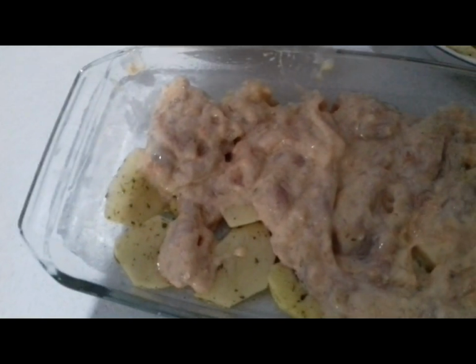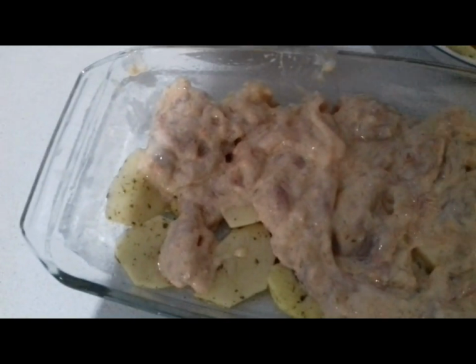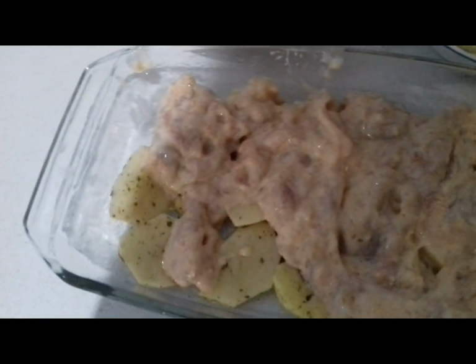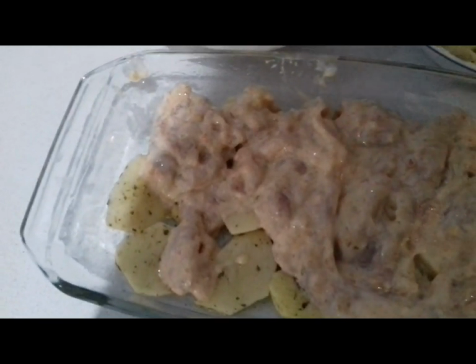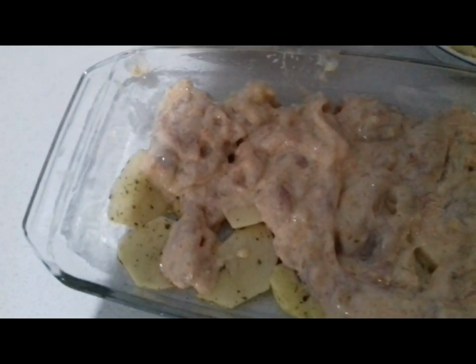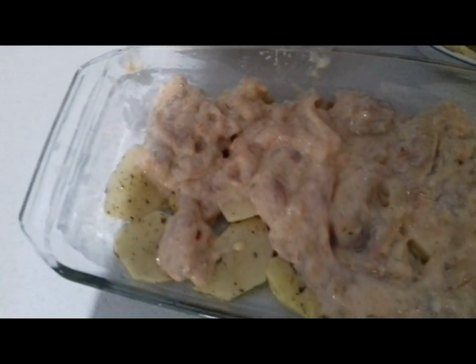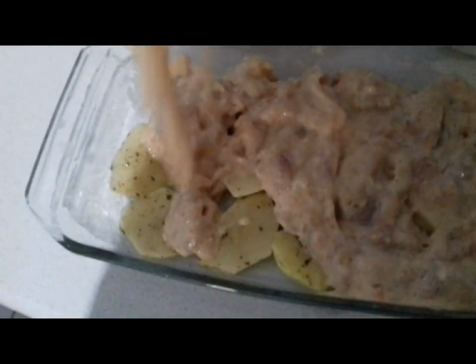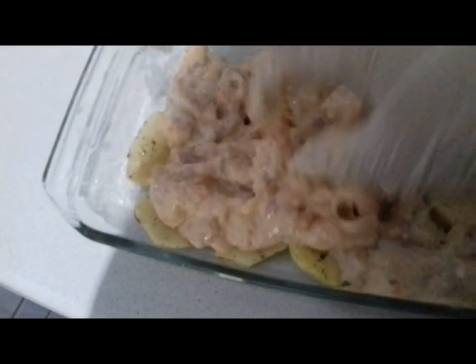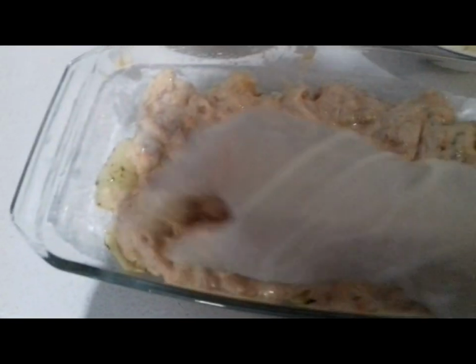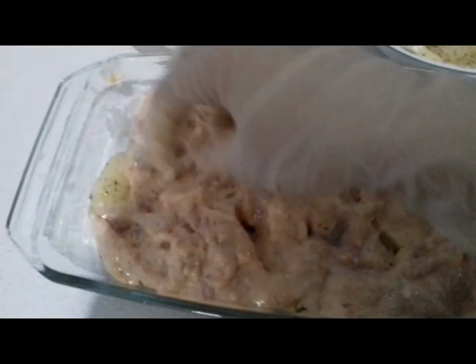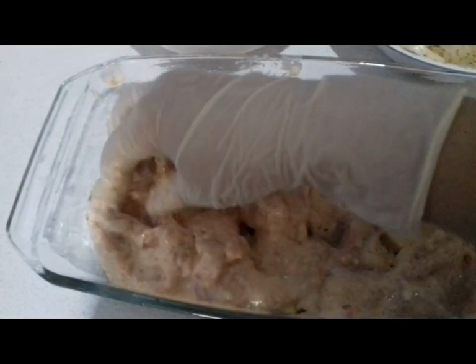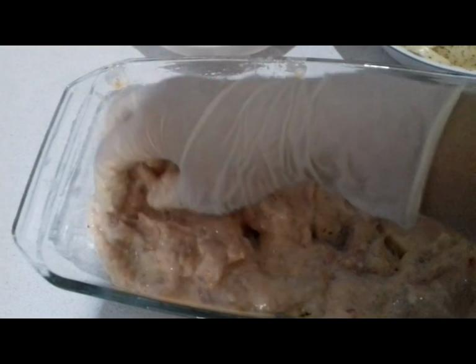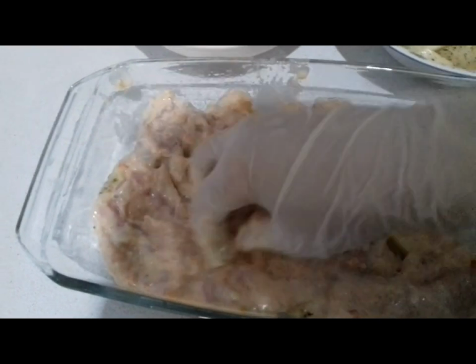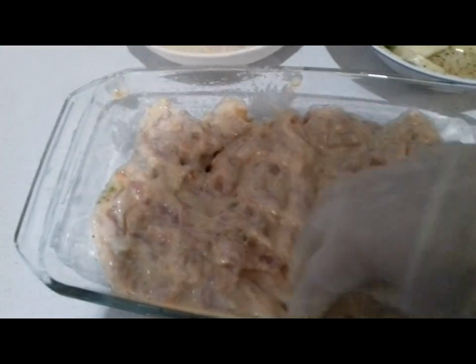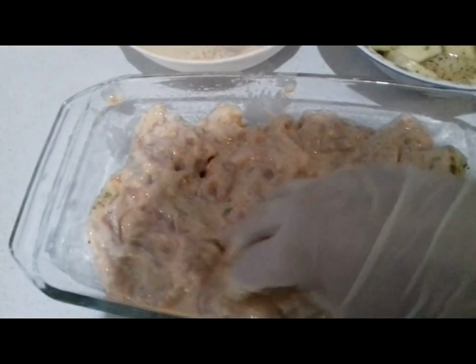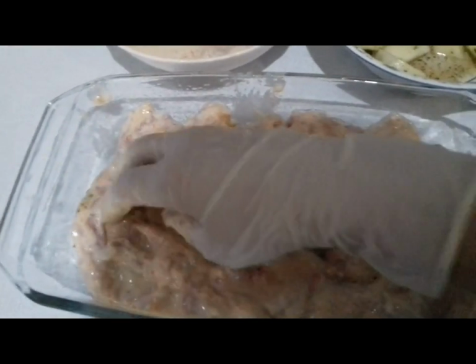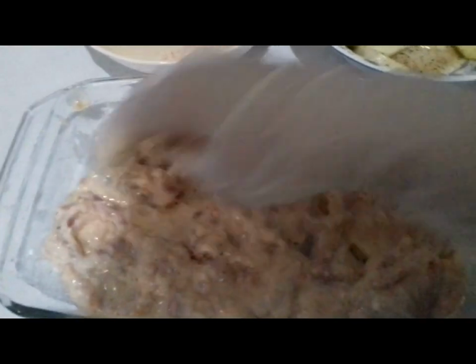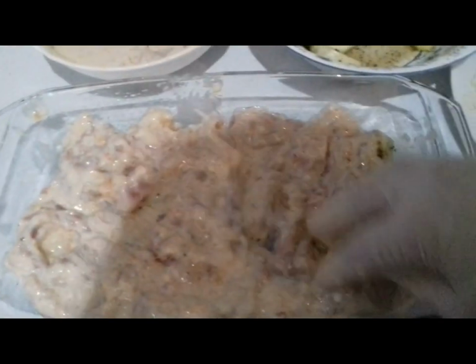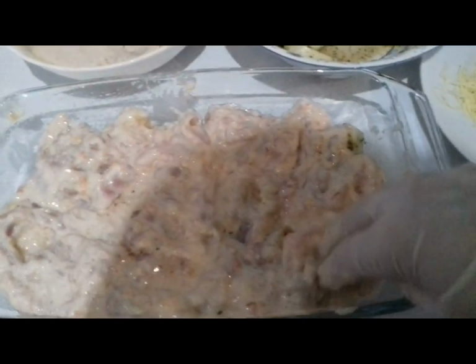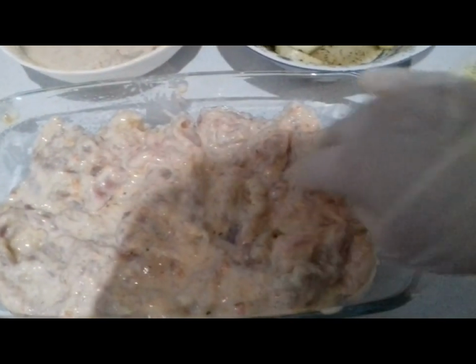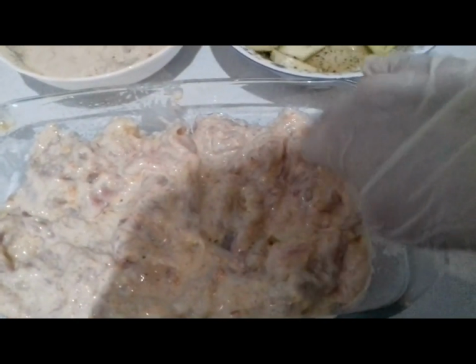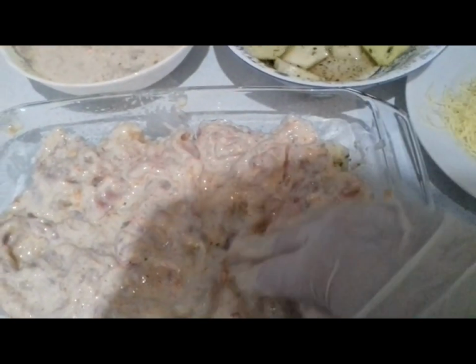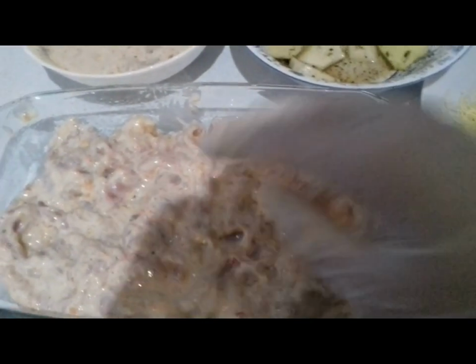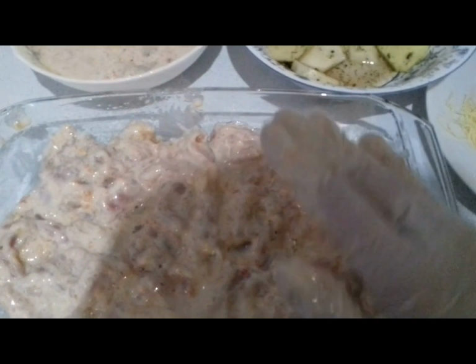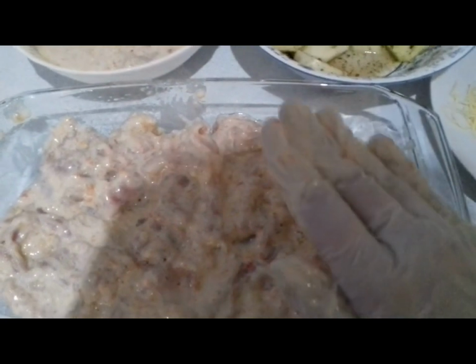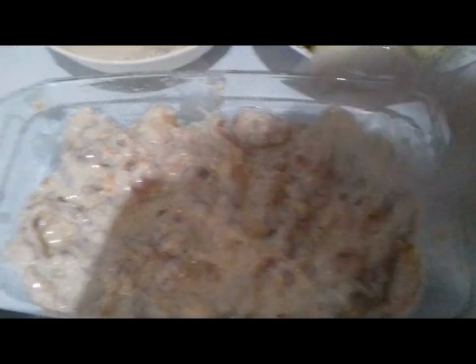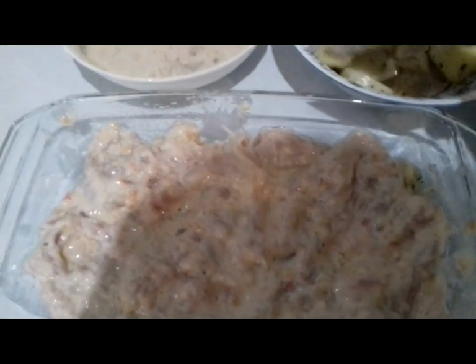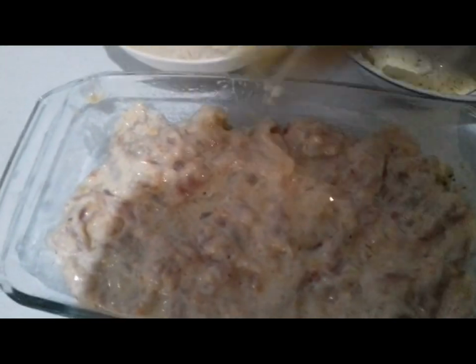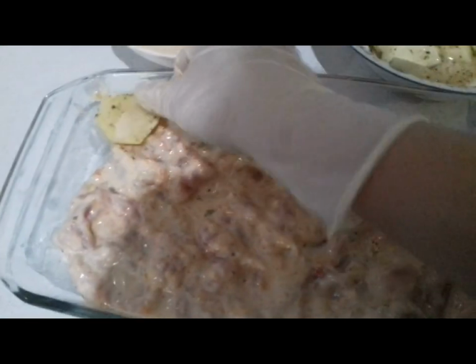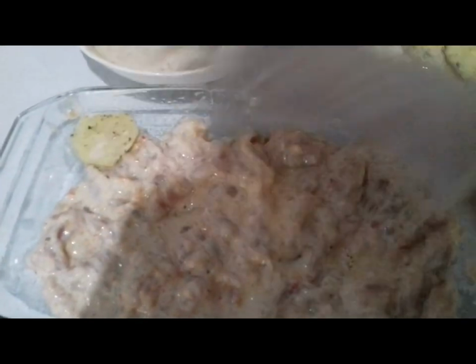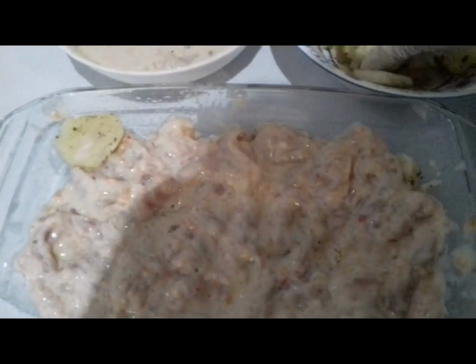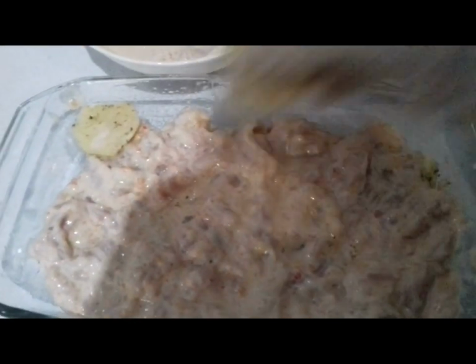Я одной рукой готовлю. Ну, я думаю, суть рецепта будет ясна каждому. Выложили мы картошку, выложили филе.